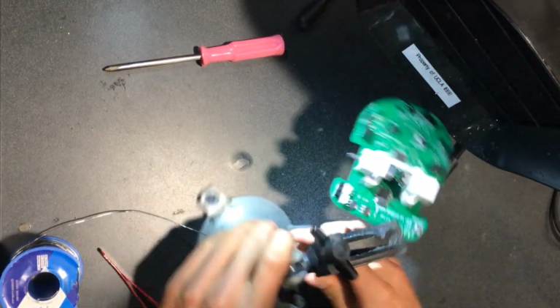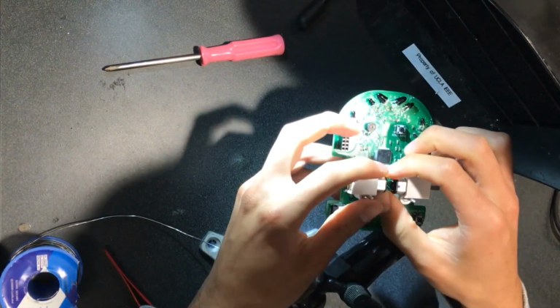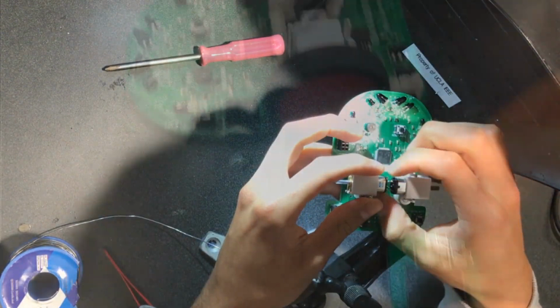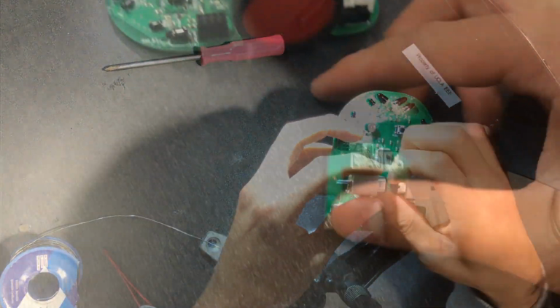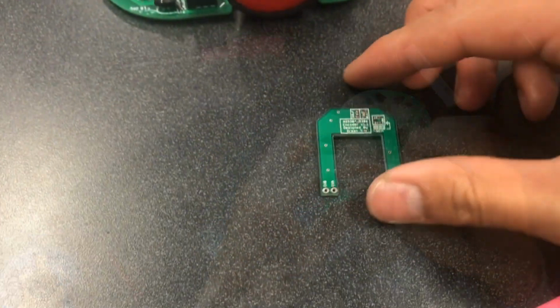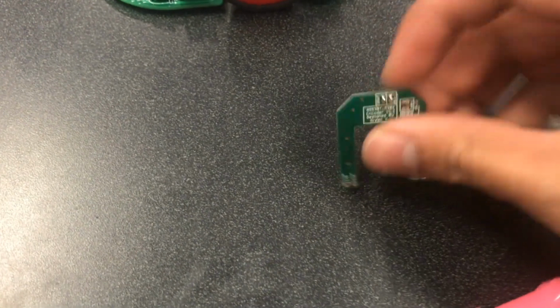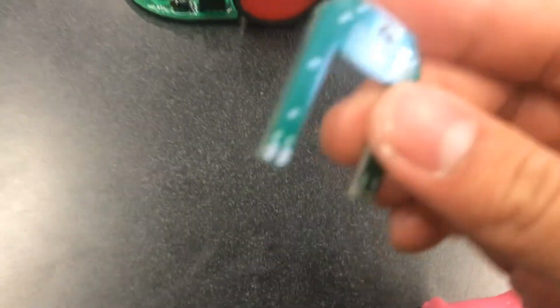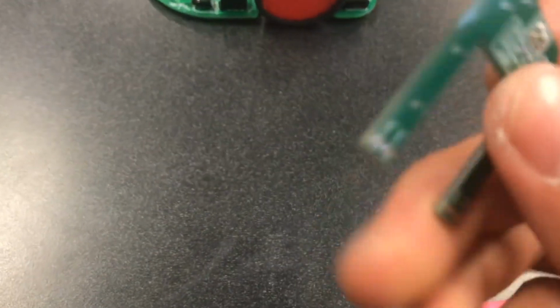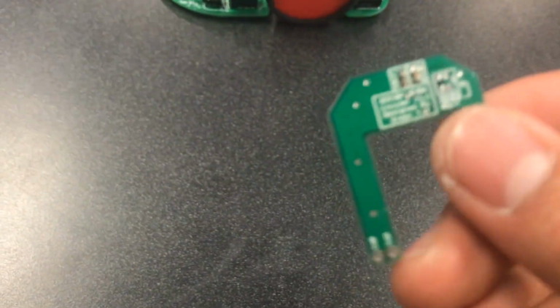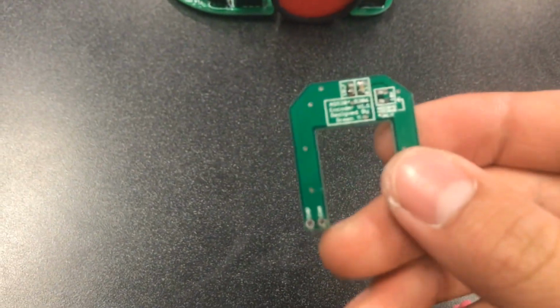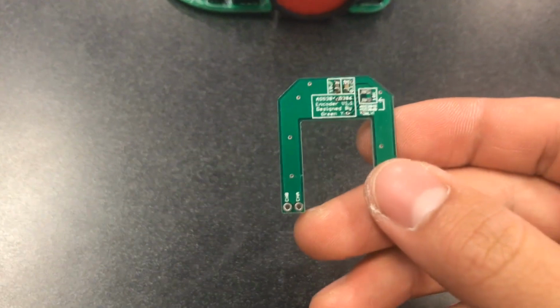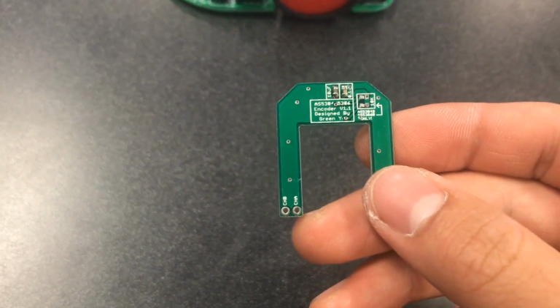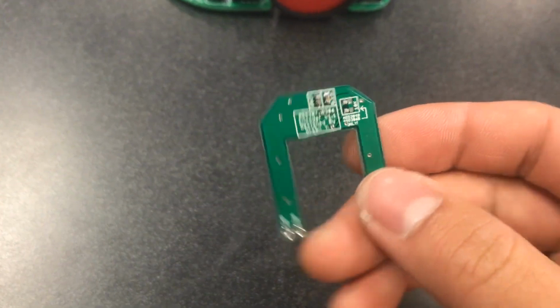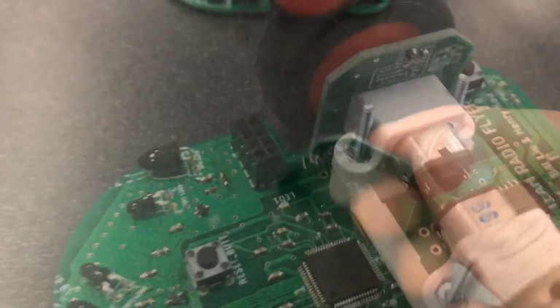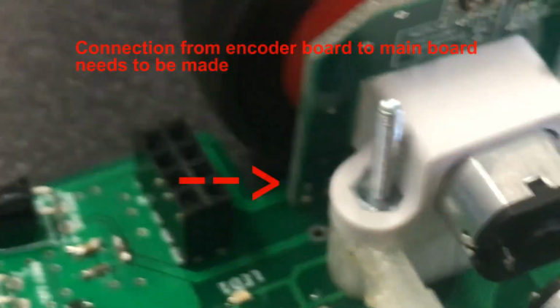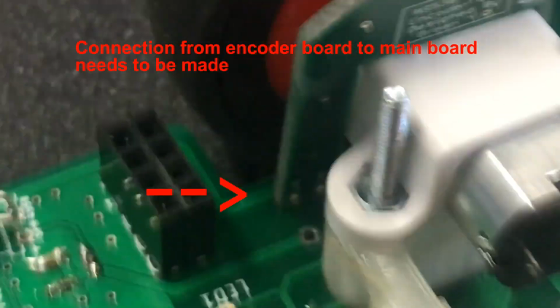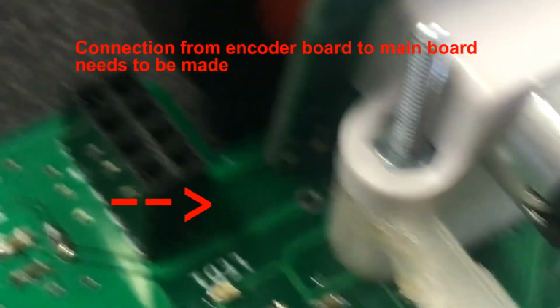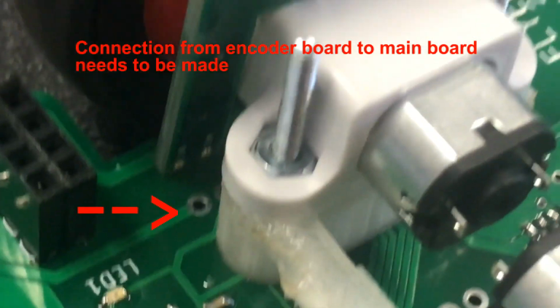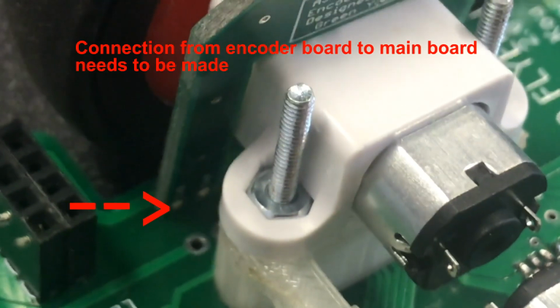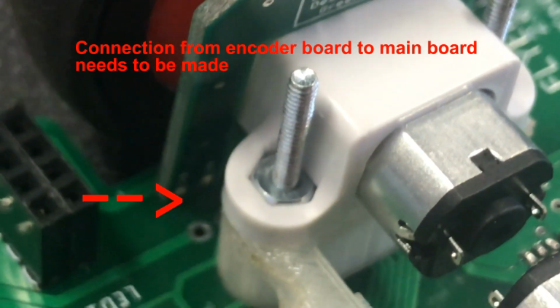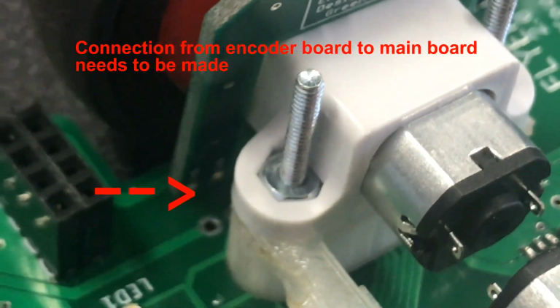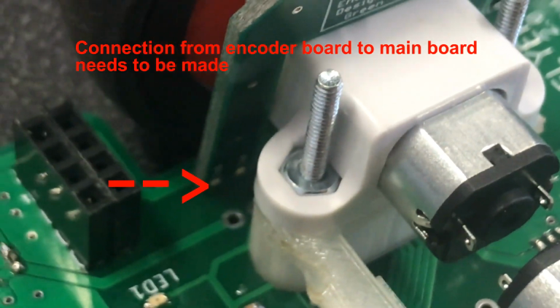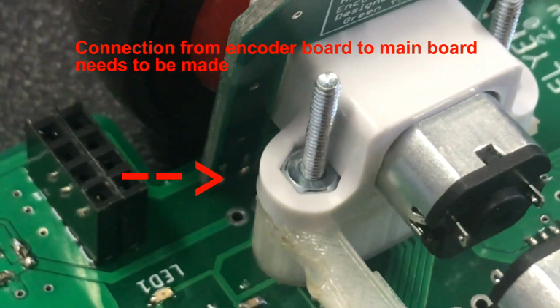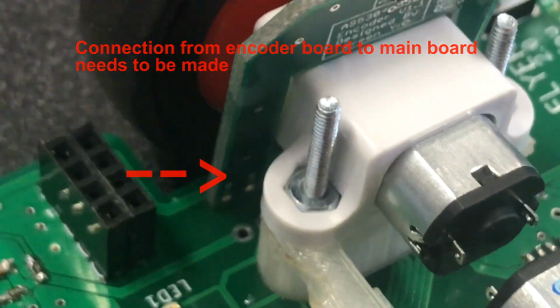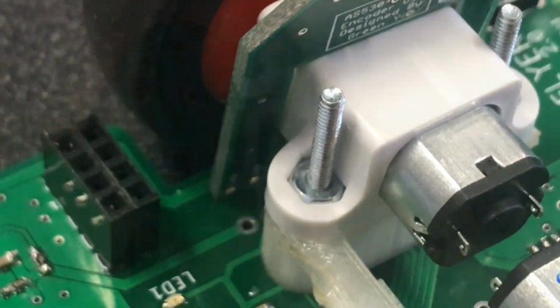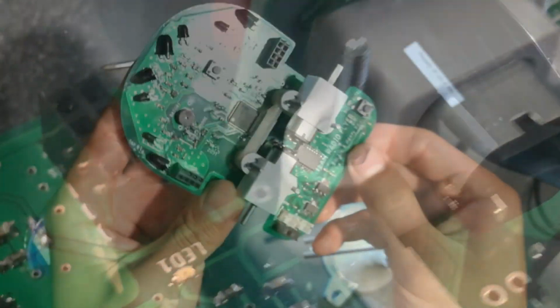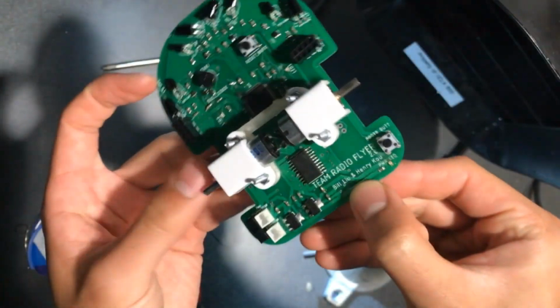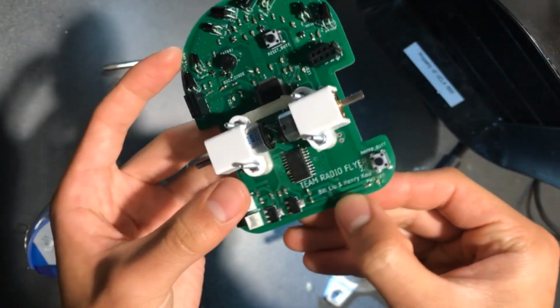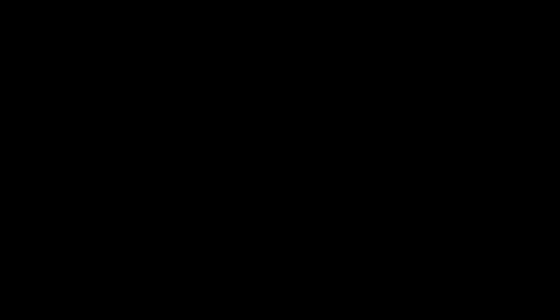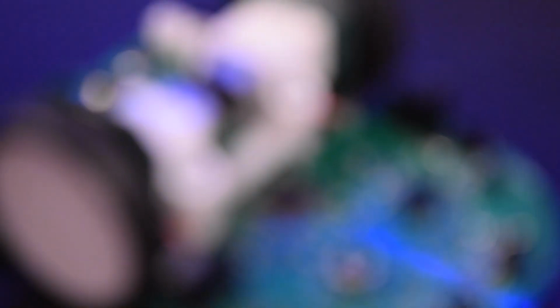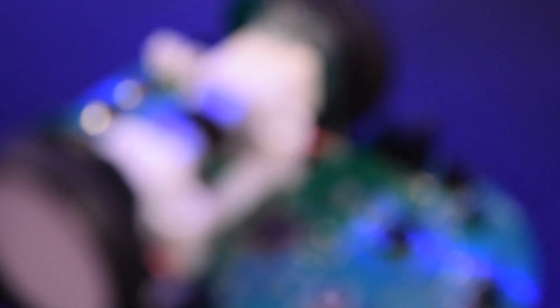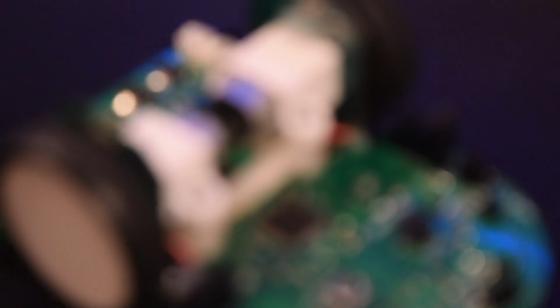Testing the encoders — reading out counts: five, five, one, five, one, three.